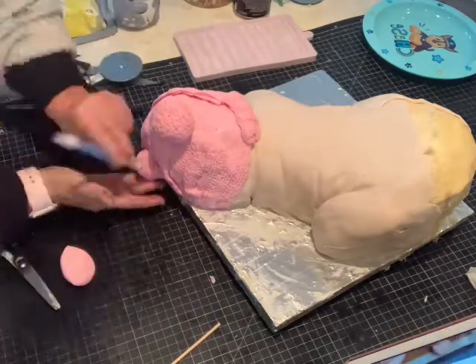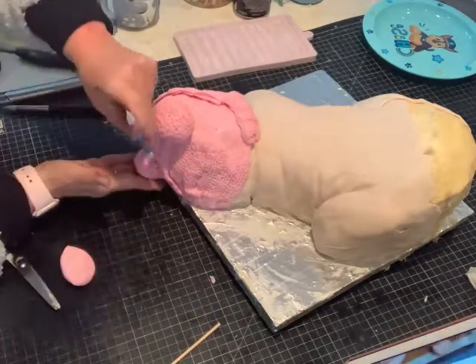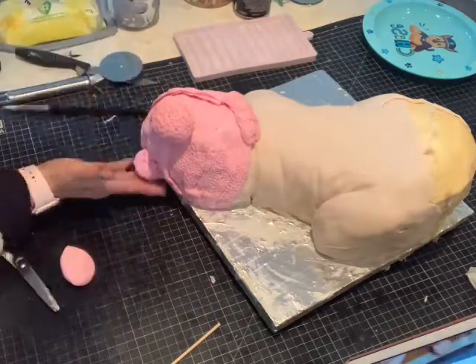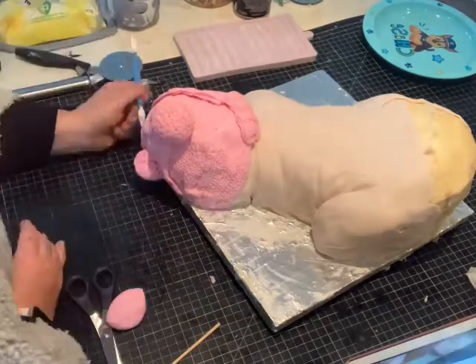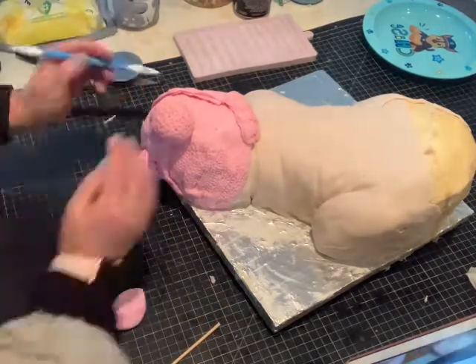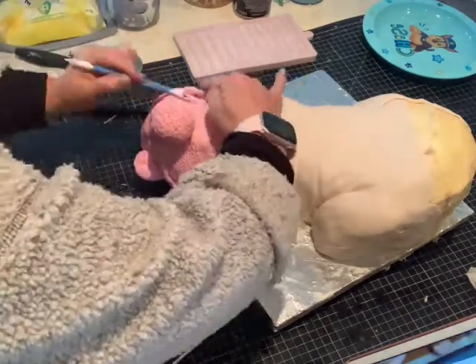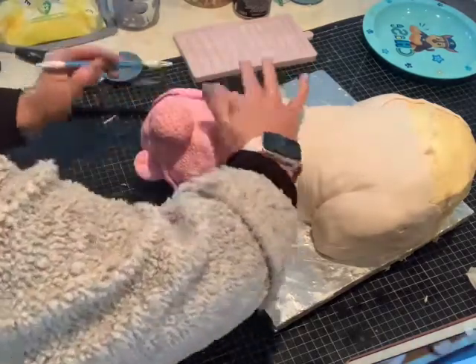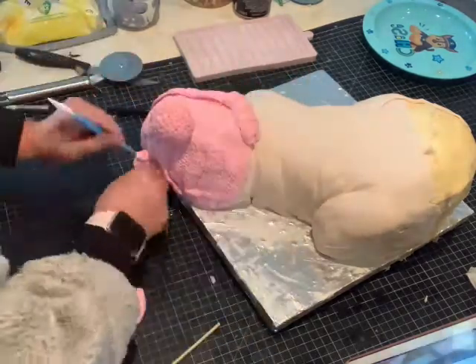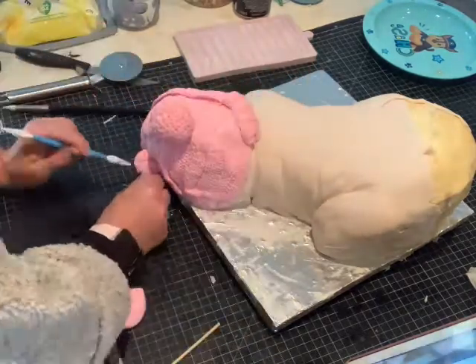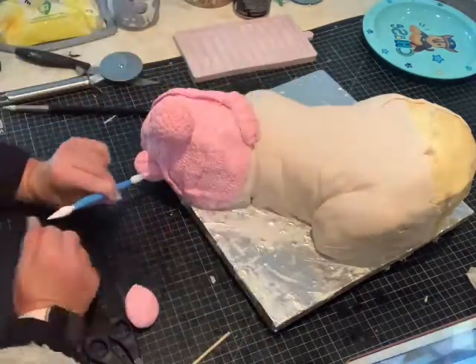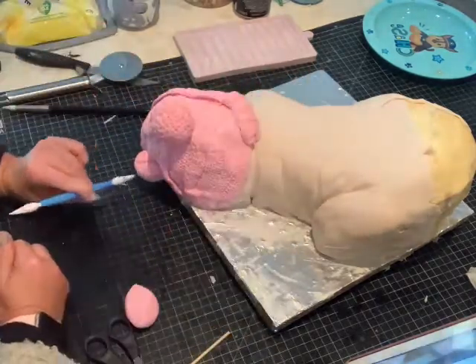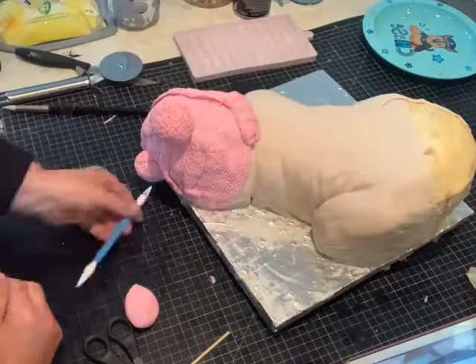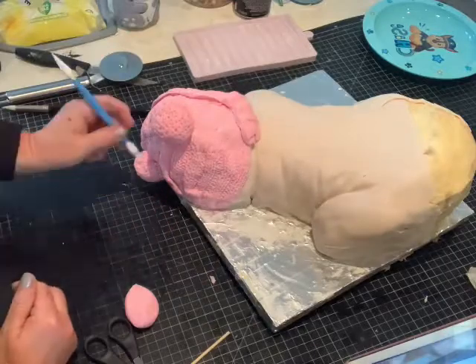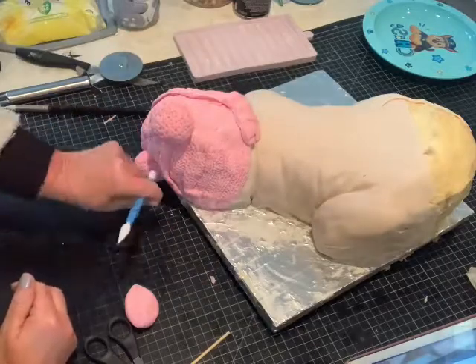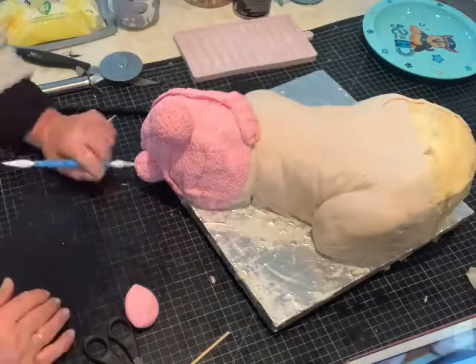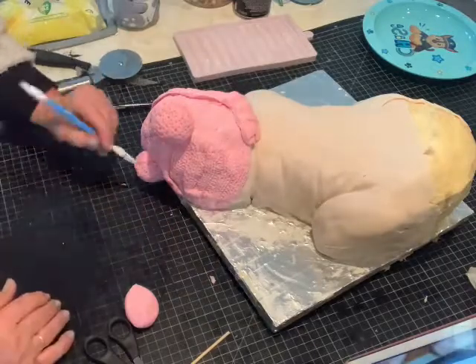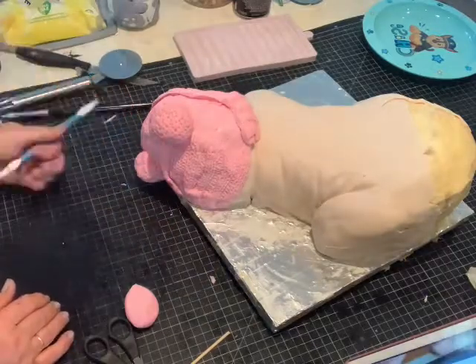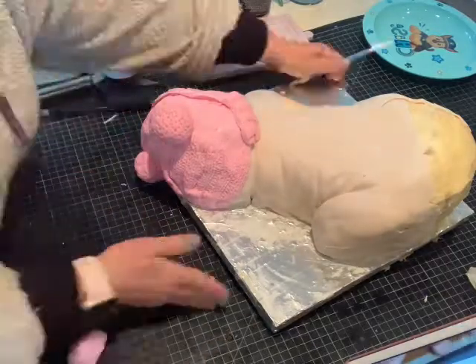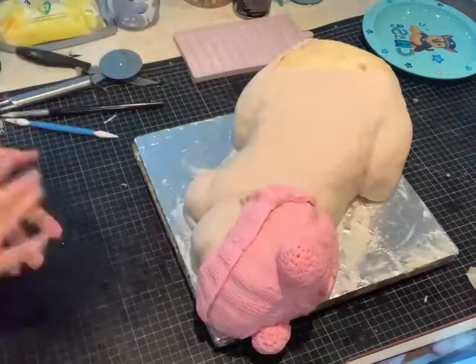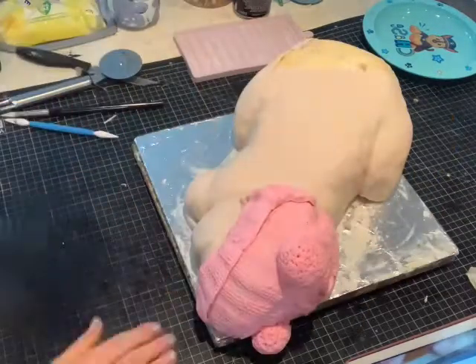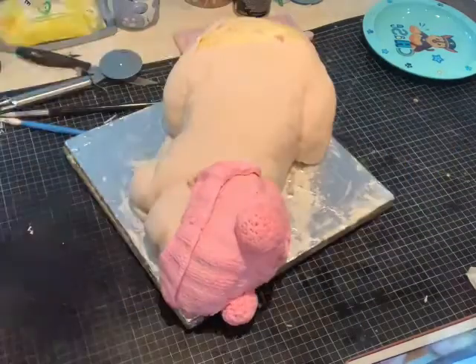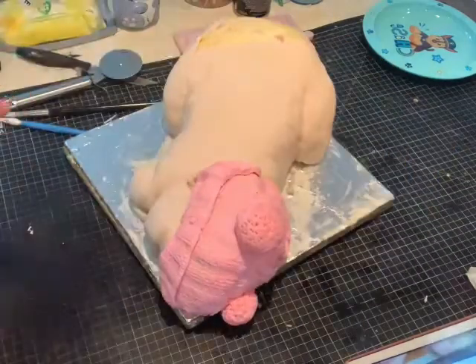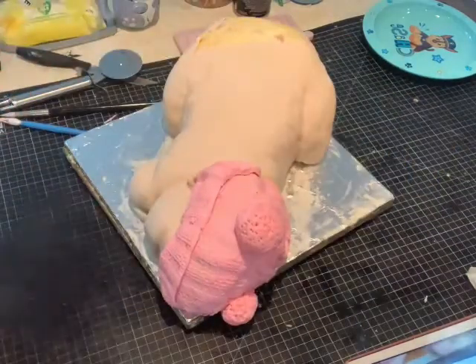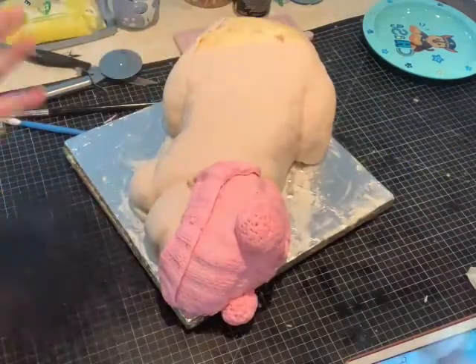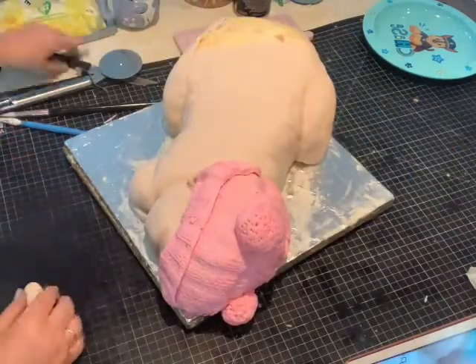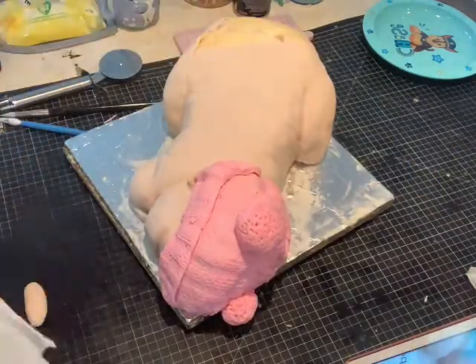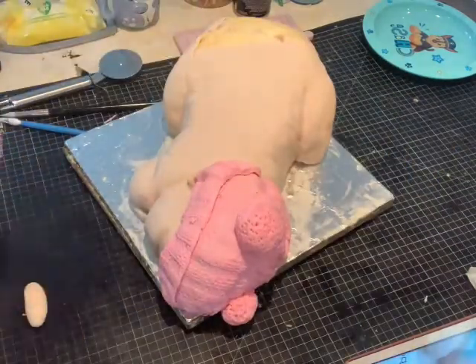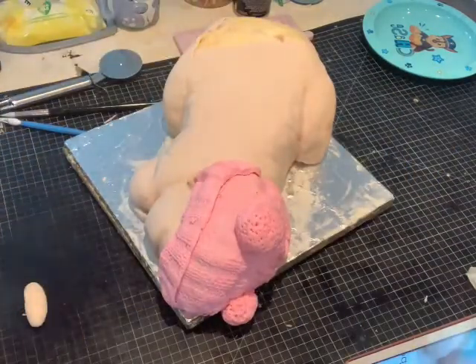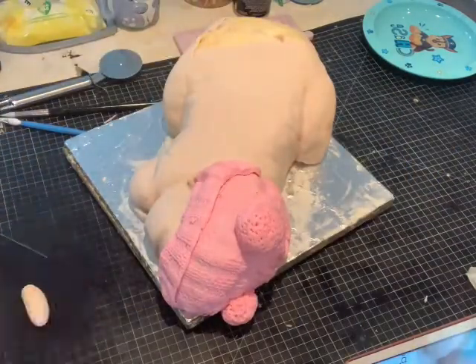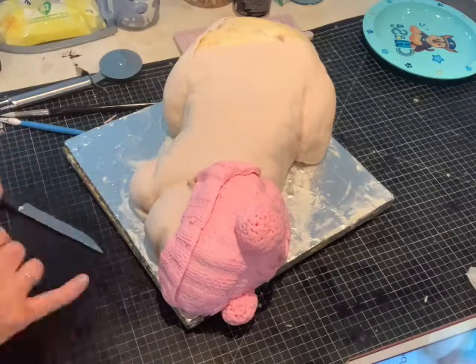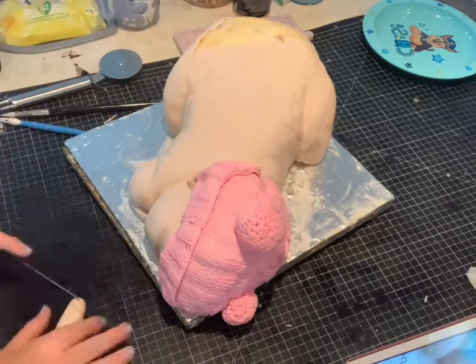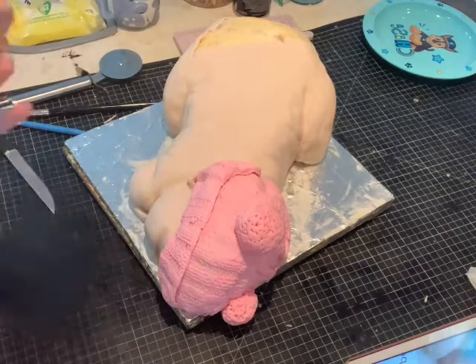I've popped on a sort of three-quarter sized one on the other side of the hat as well.